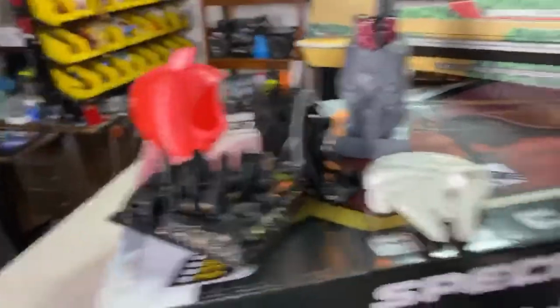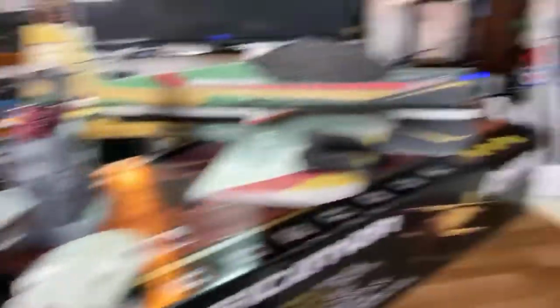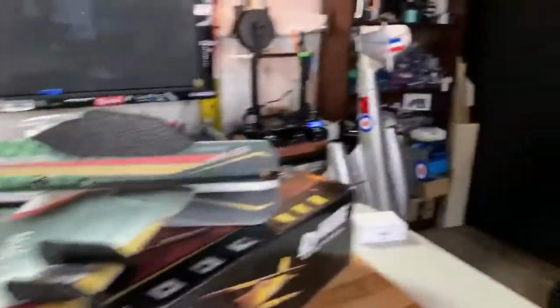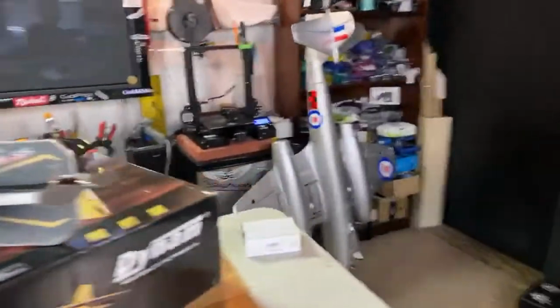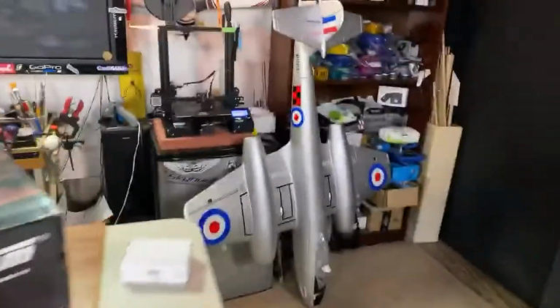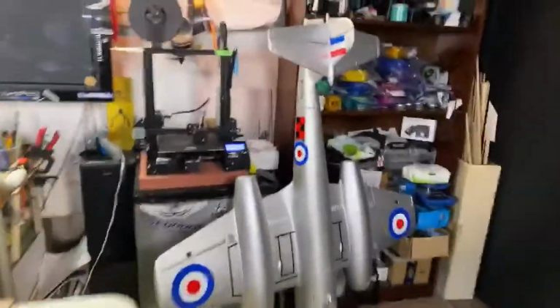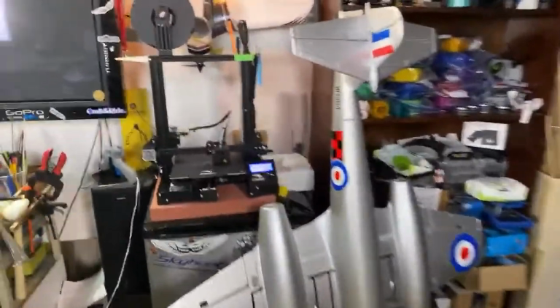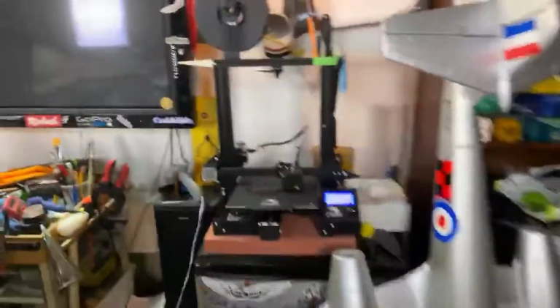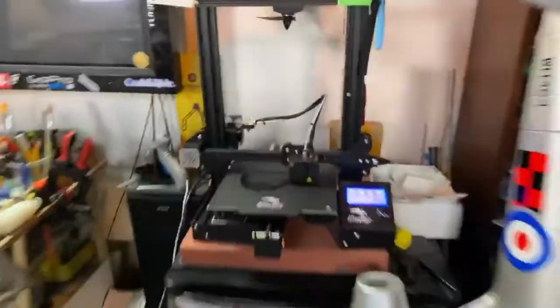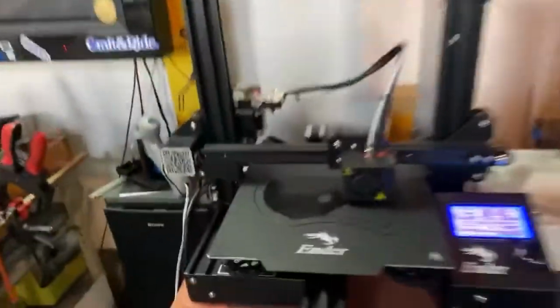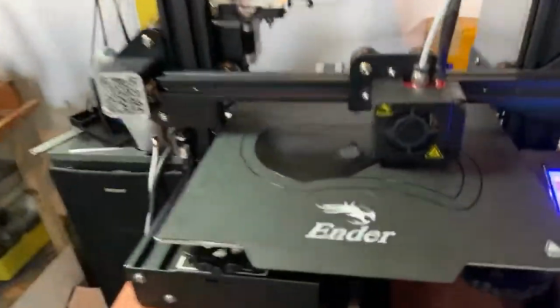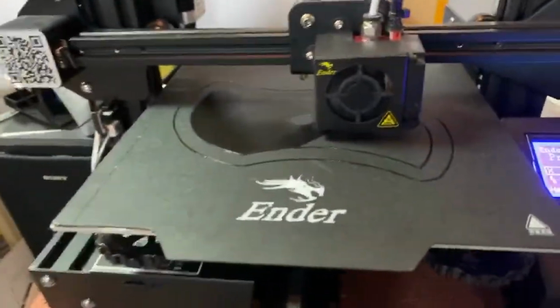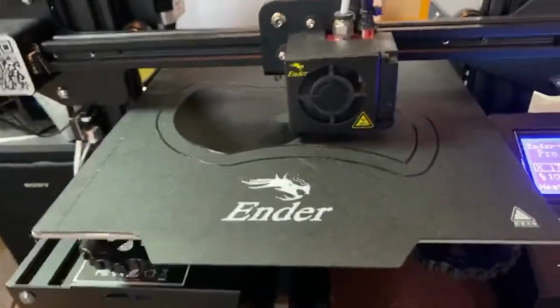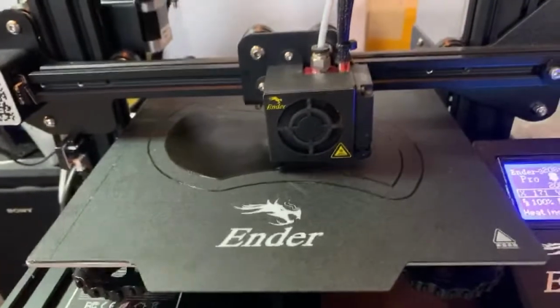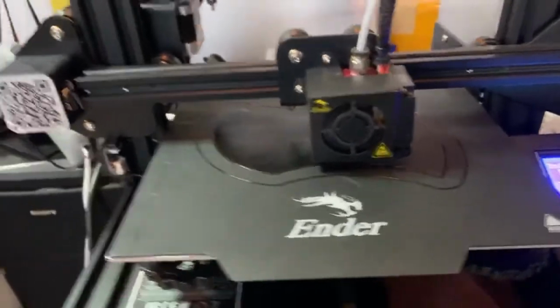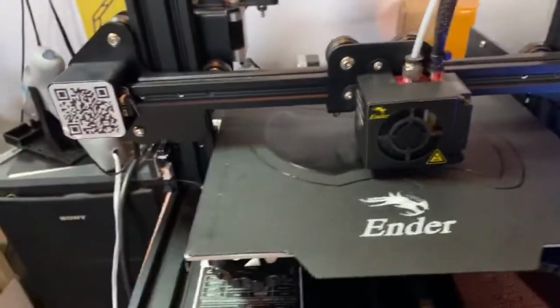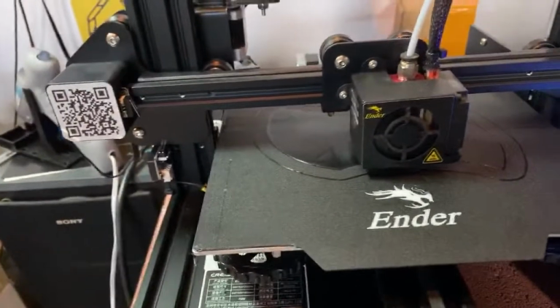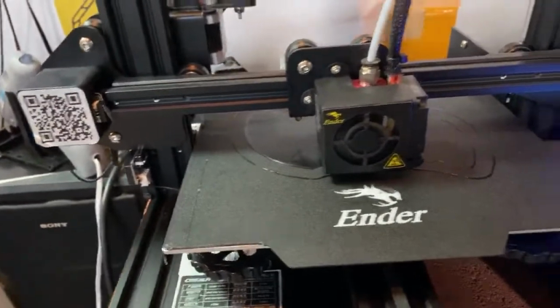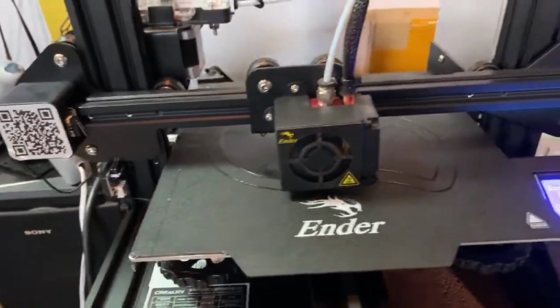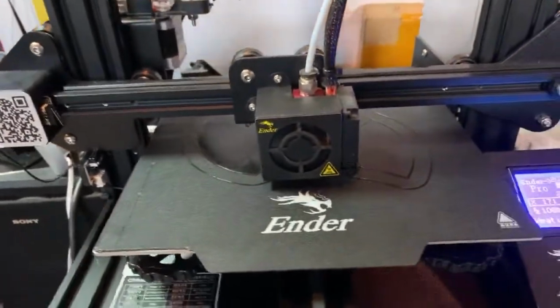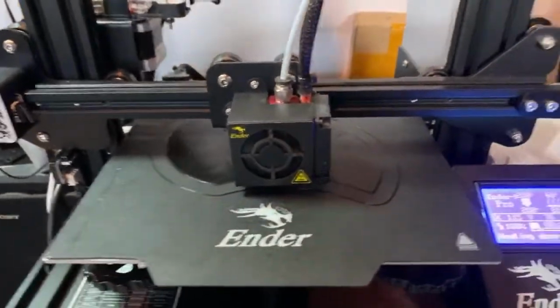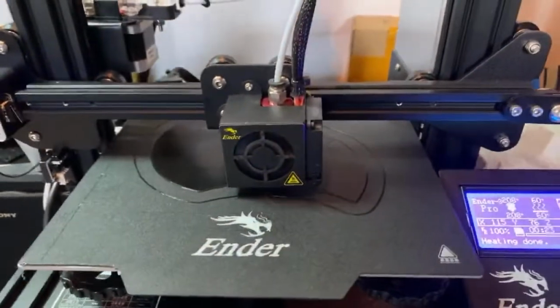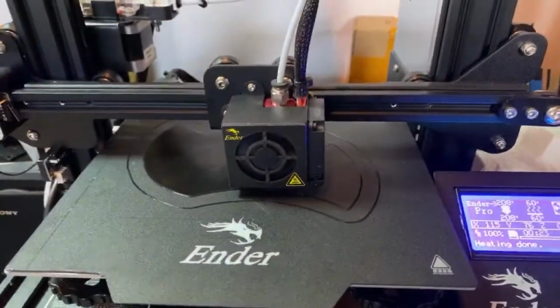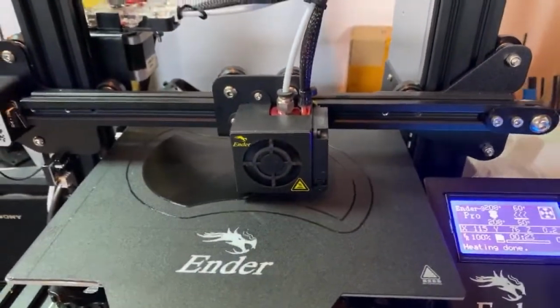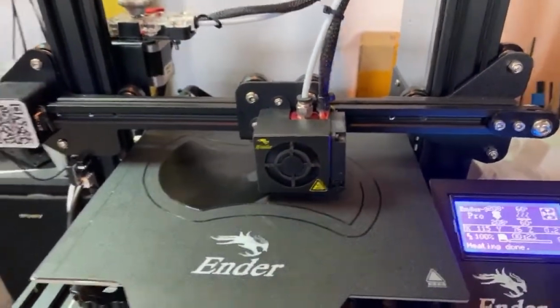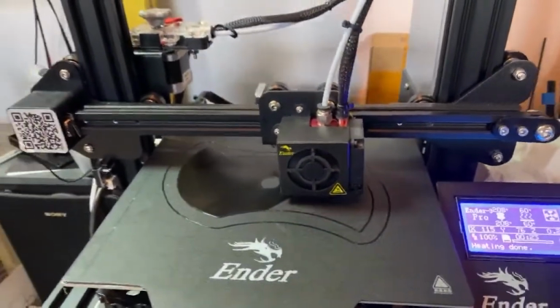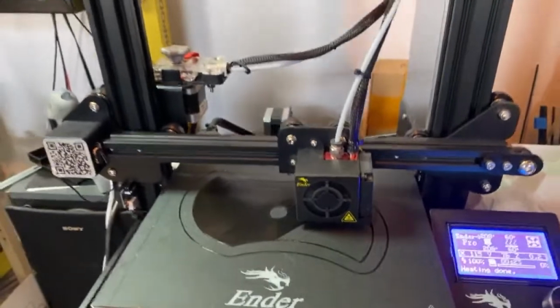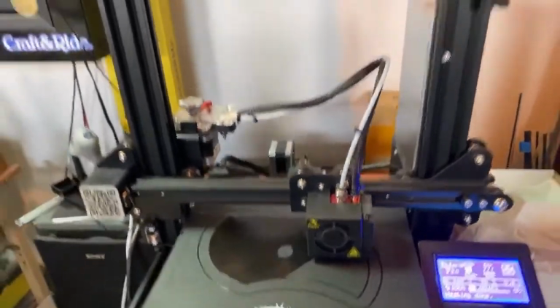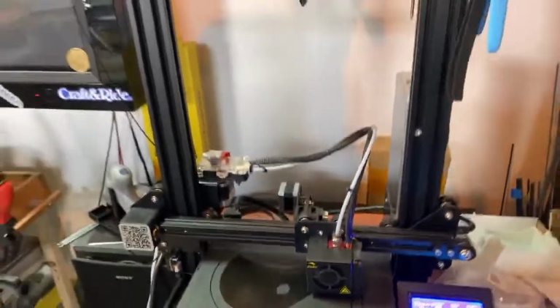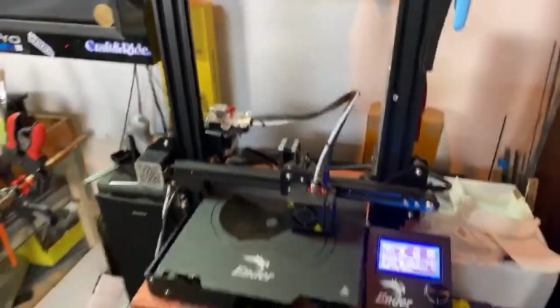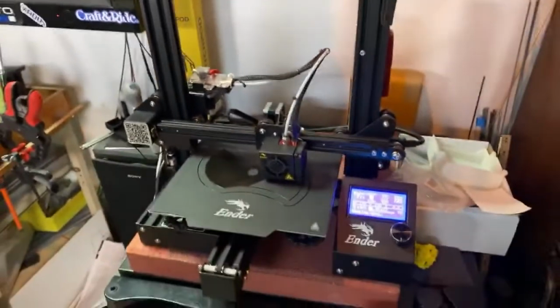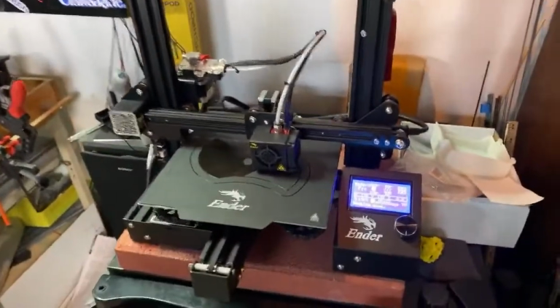So here's my Ender 3, guys. I'm actually printing out a K-cup holder right now — this is the base of it. Getting some of that first layer down. That's some black Hatchbox PLA.